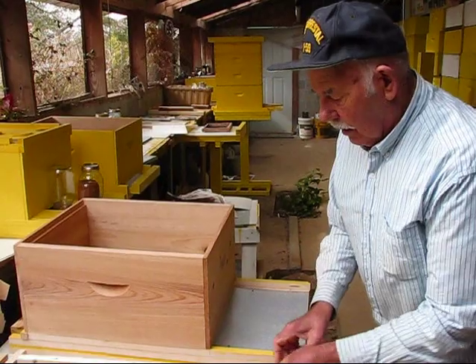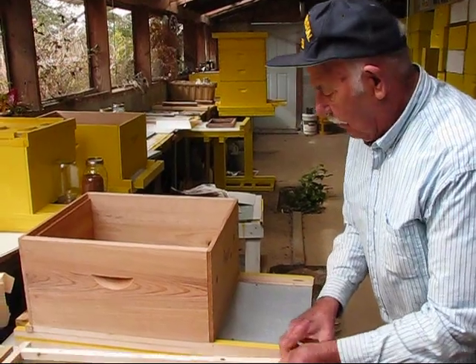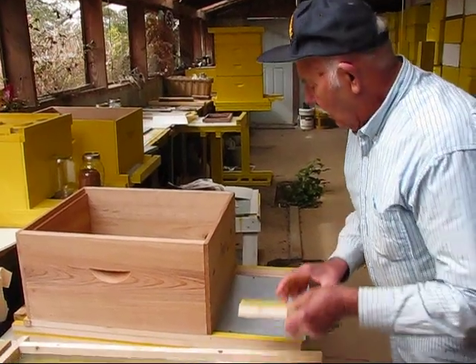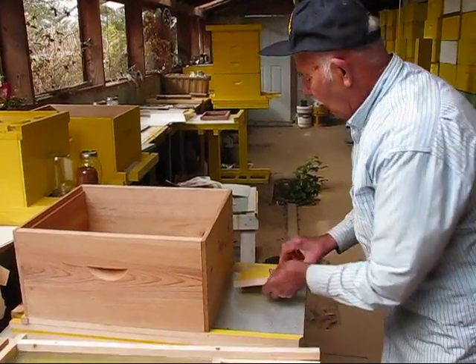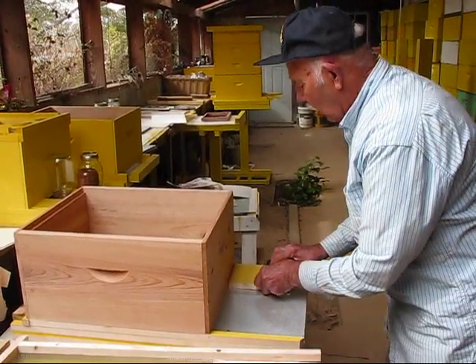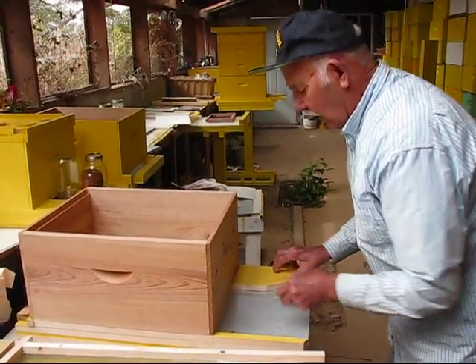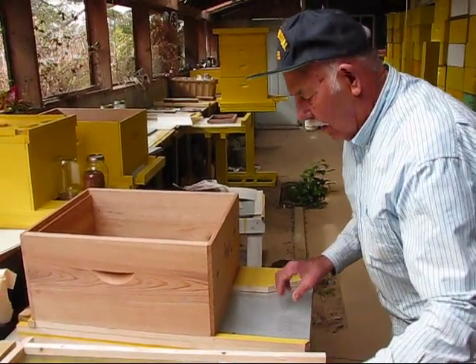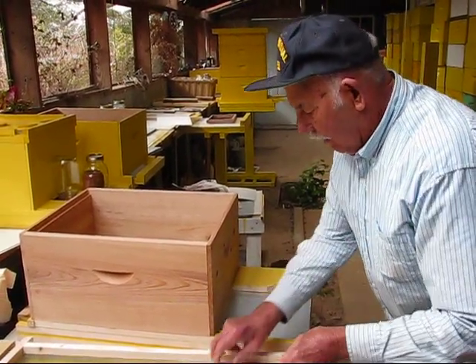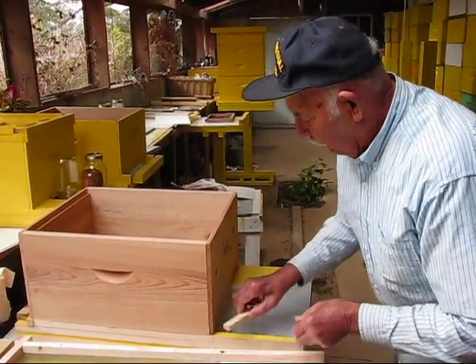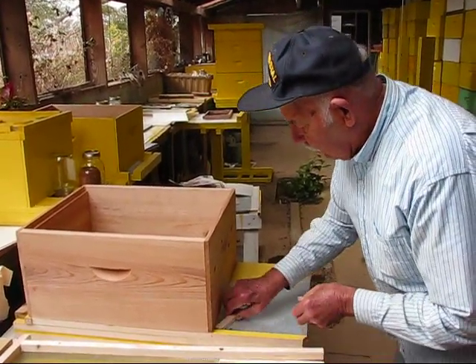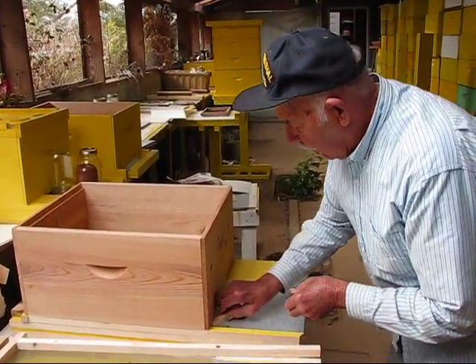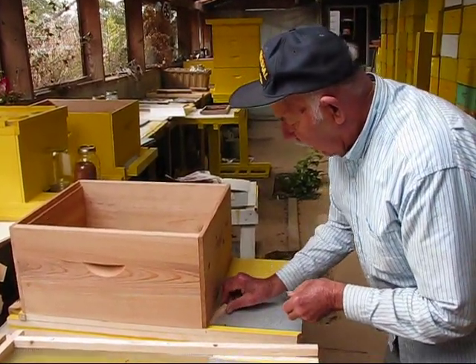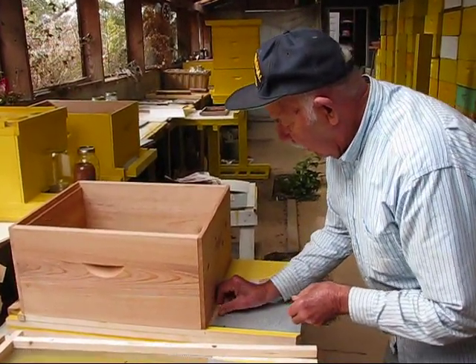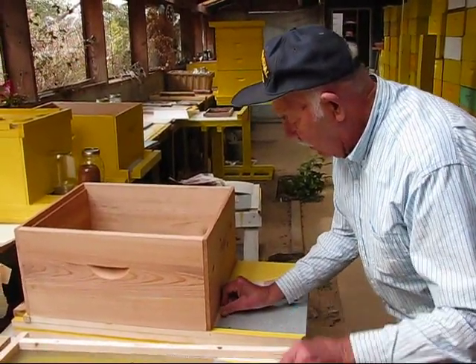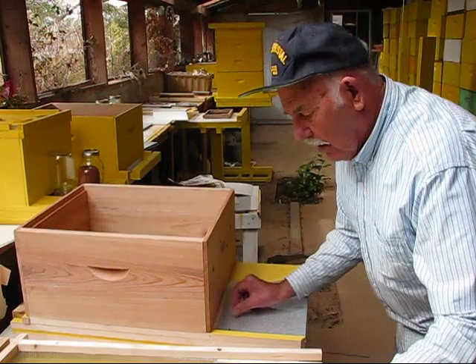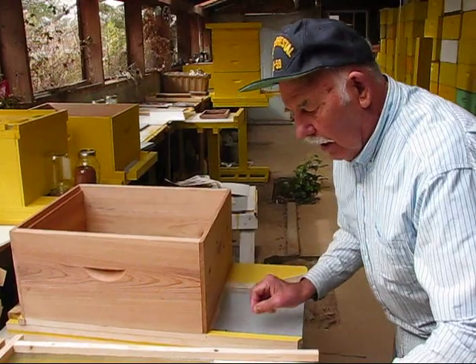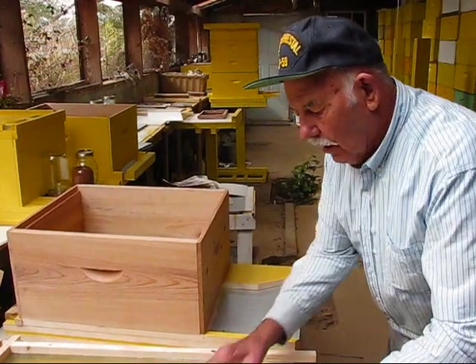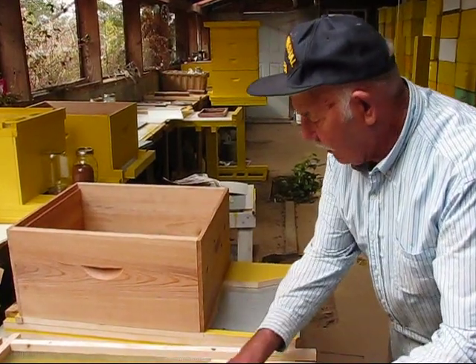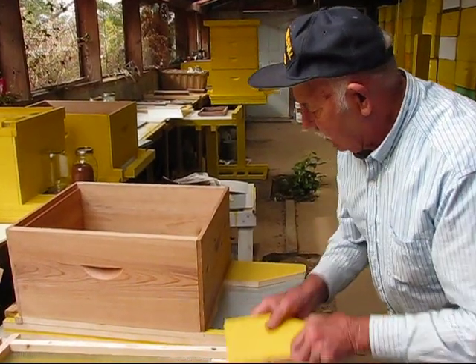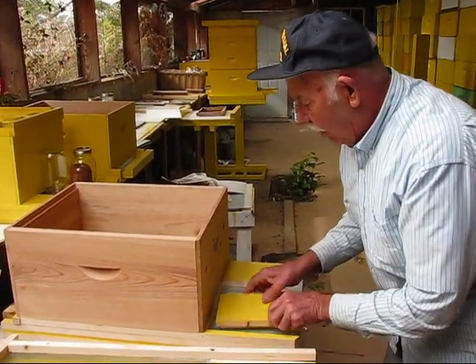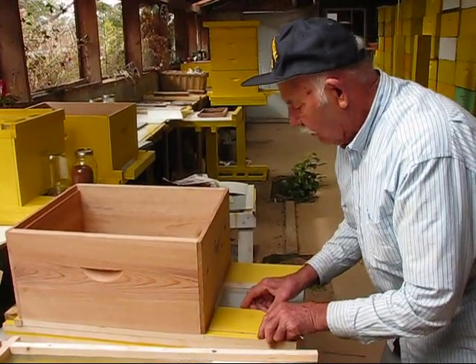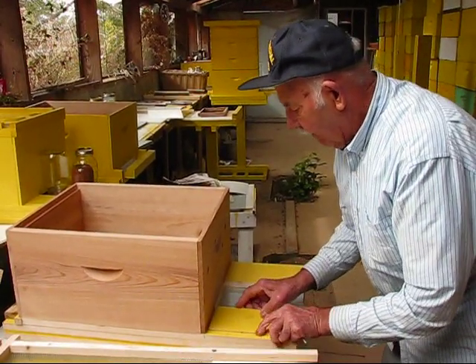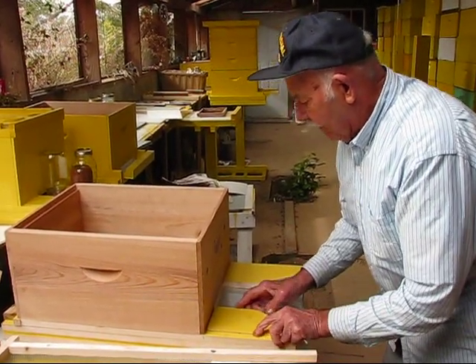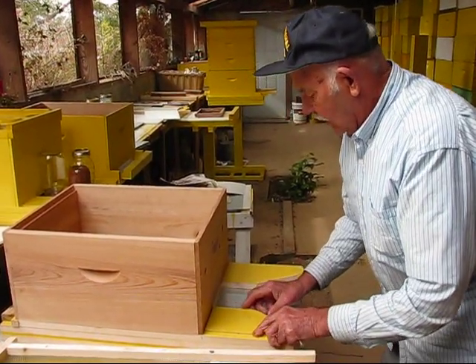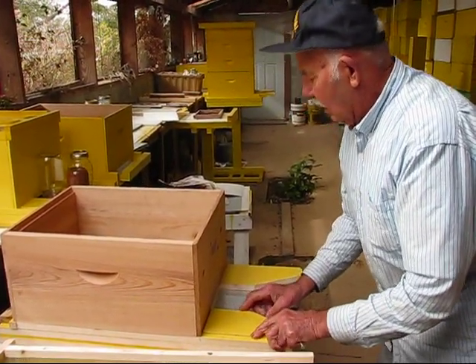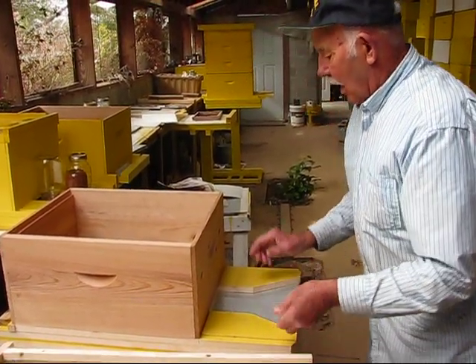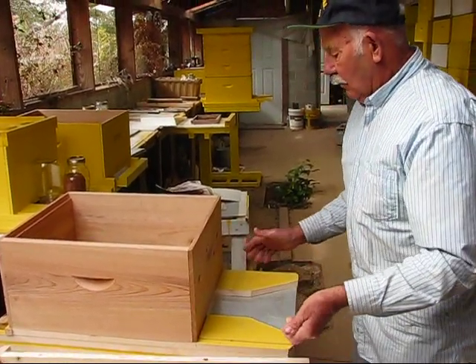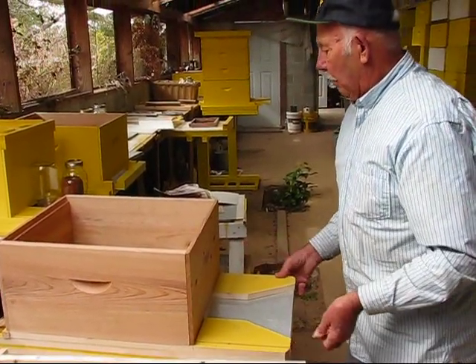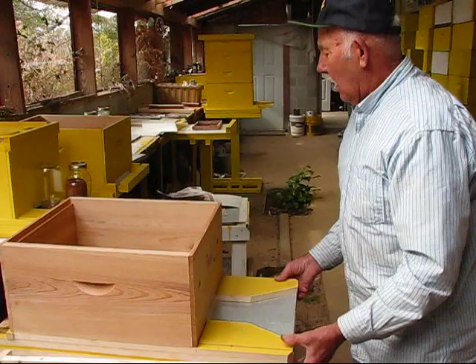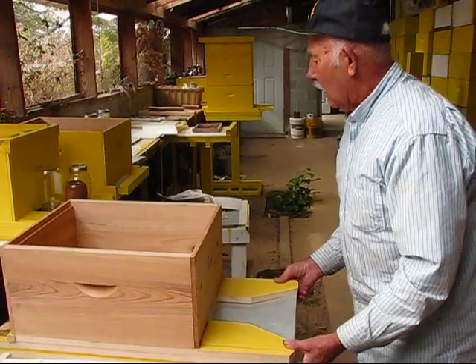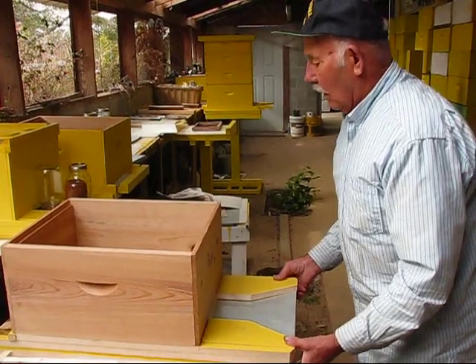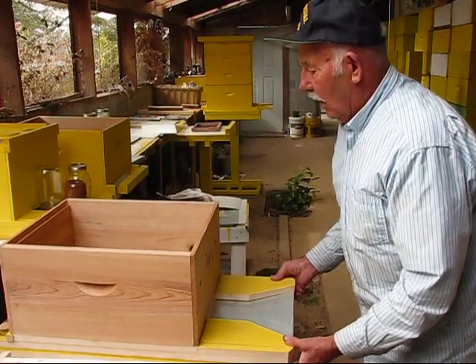Then when you put these on the front like that, of course these go underneath it like that, and it seals it off. So that gives you a complete setup there.